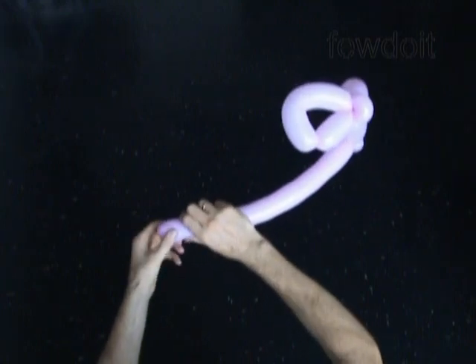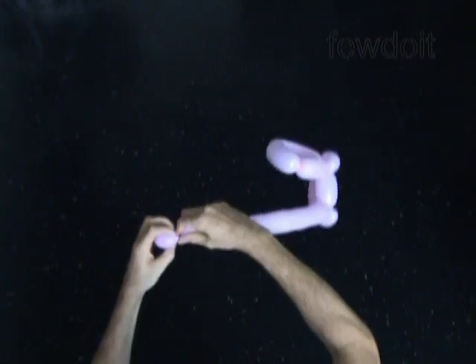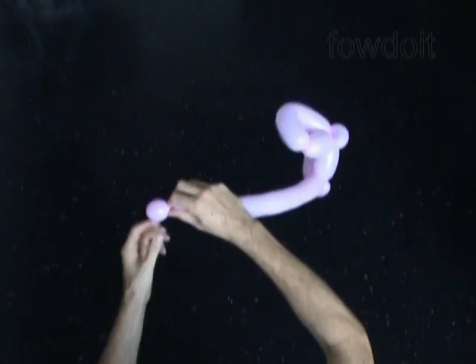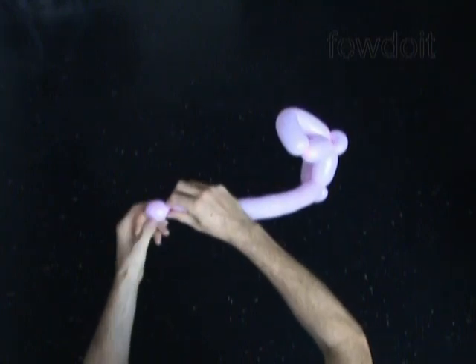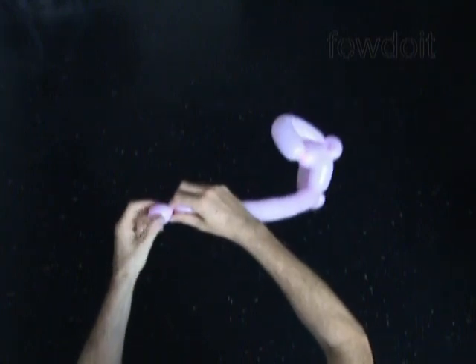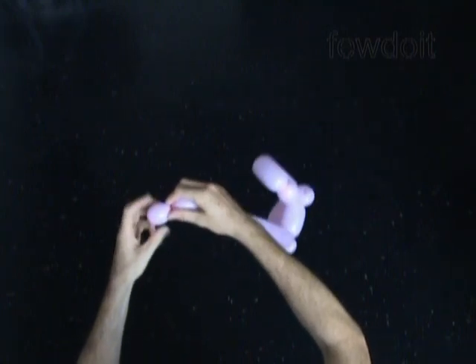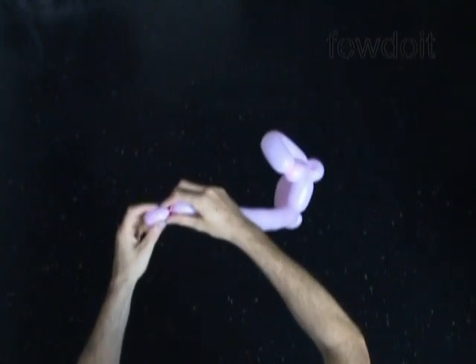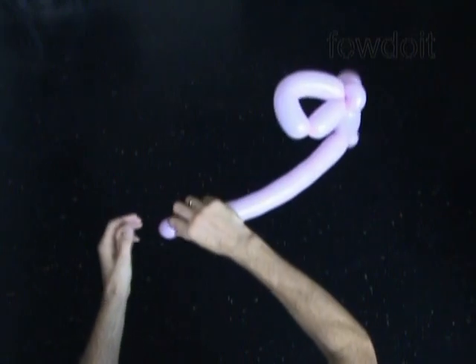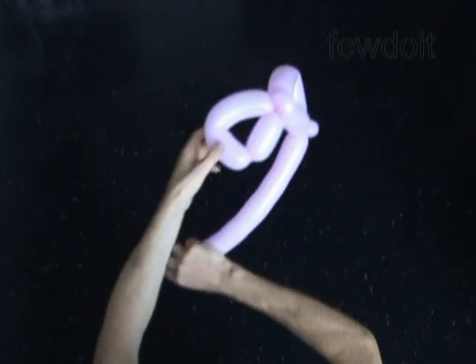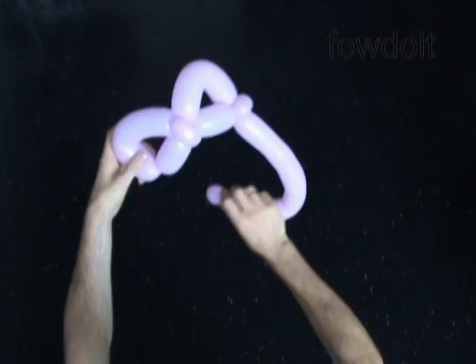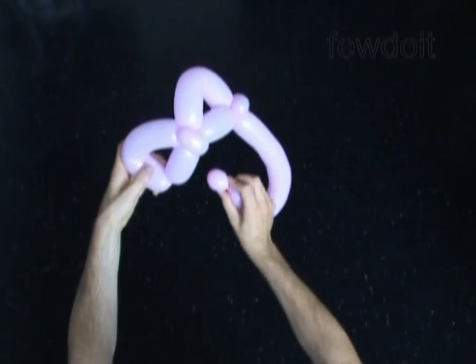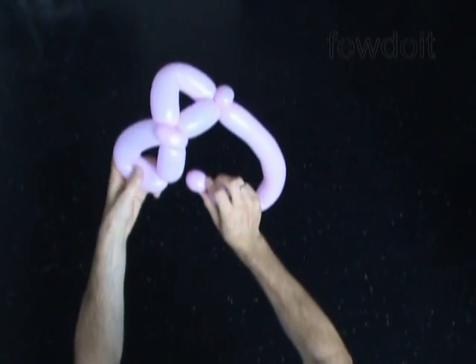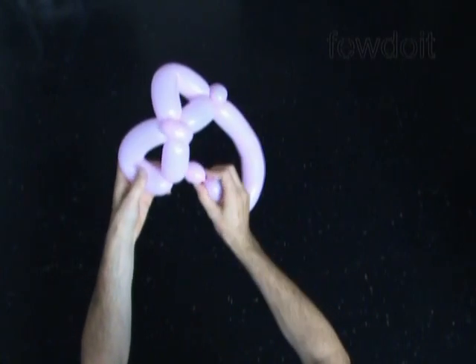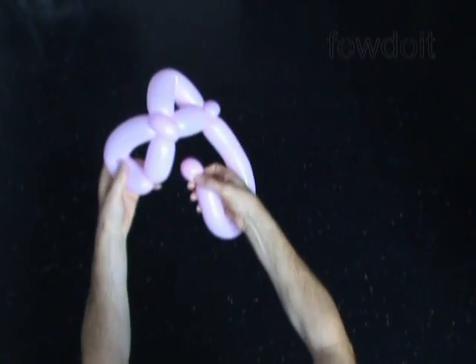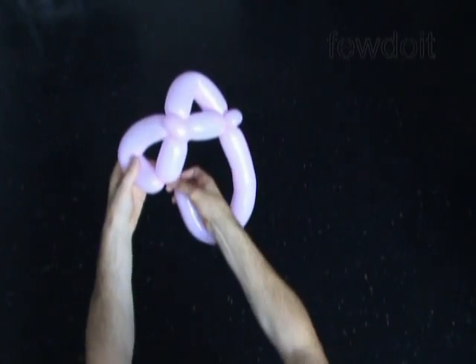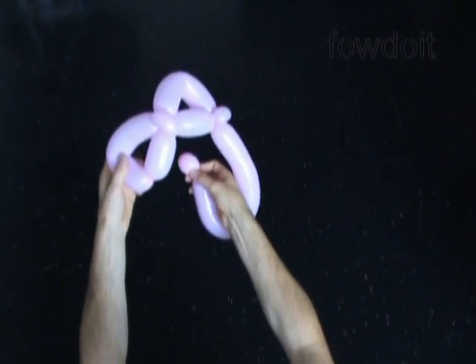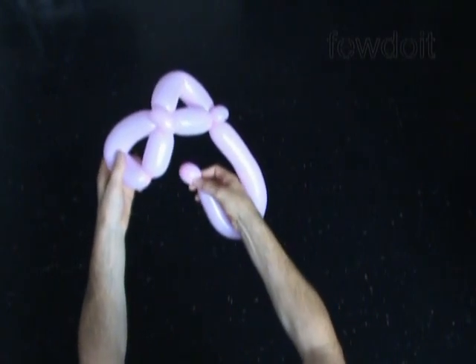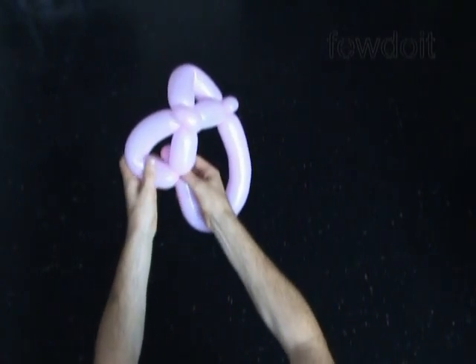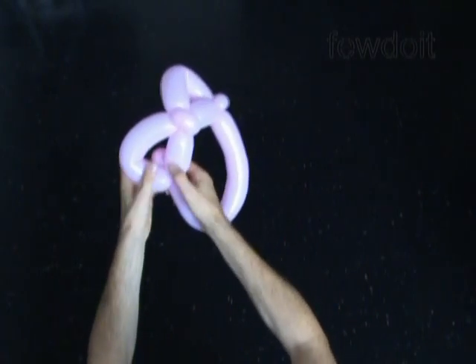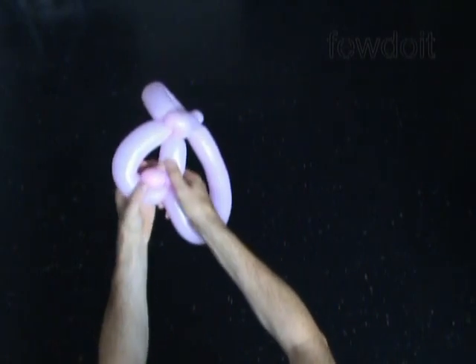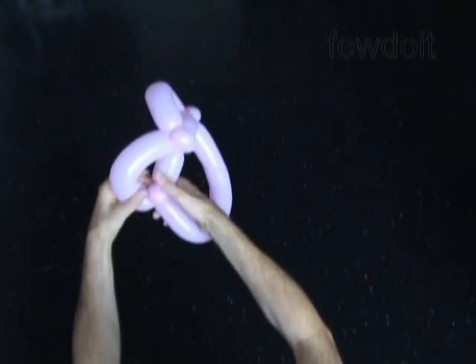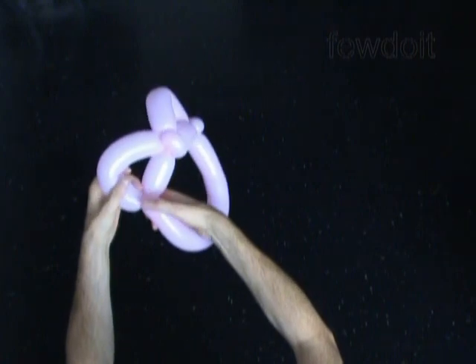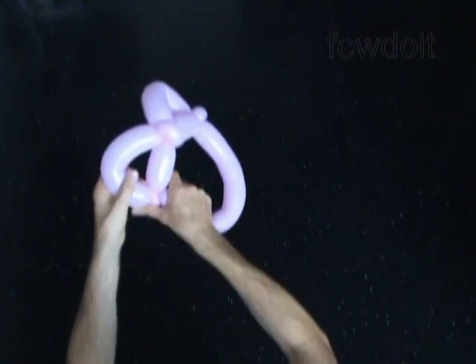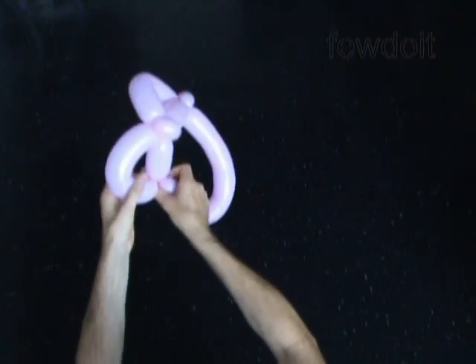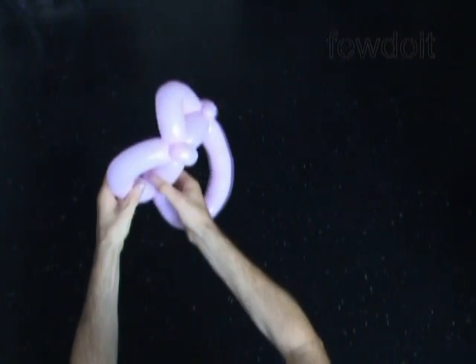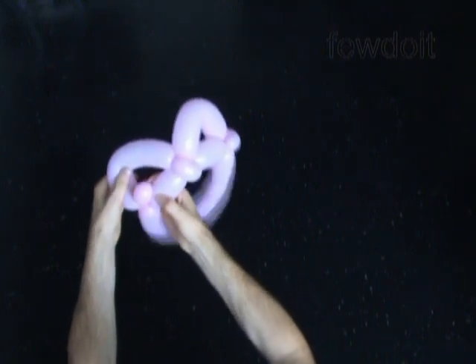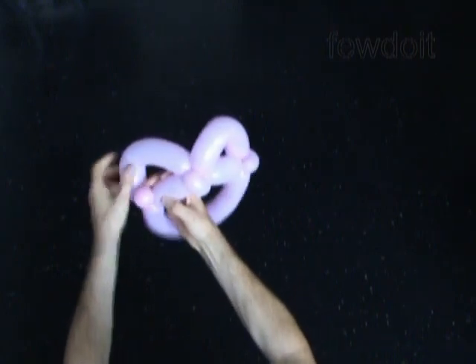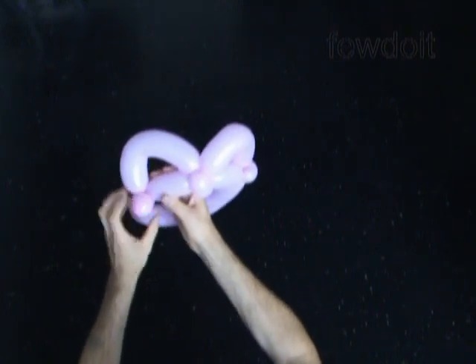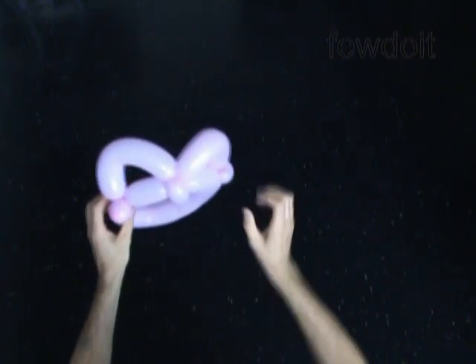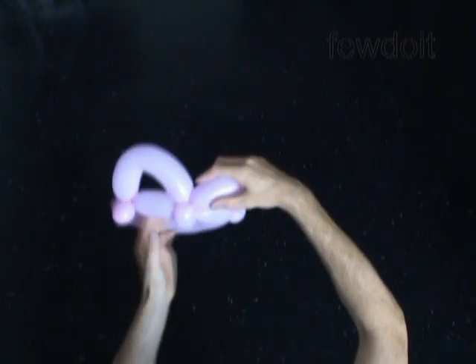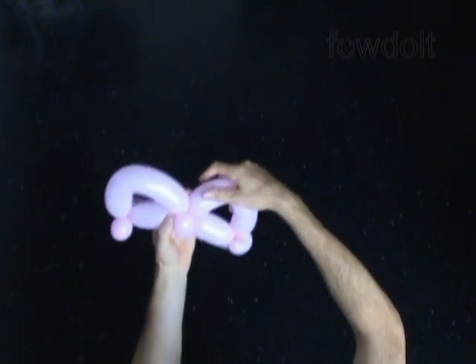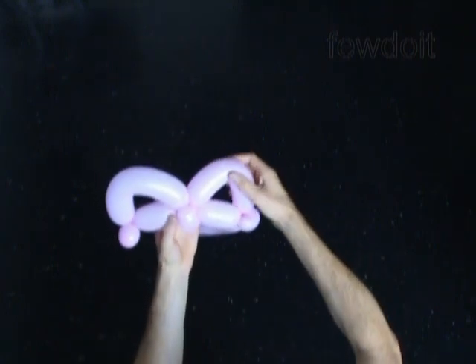Squeeze the rest of the balloon to get rid of the flat tail if you have any. Then twist the eighth bubble about 1 inch long at the very end of the balloon. Lock the free end of the eighth bubble between the fourth and the fifth bubble.